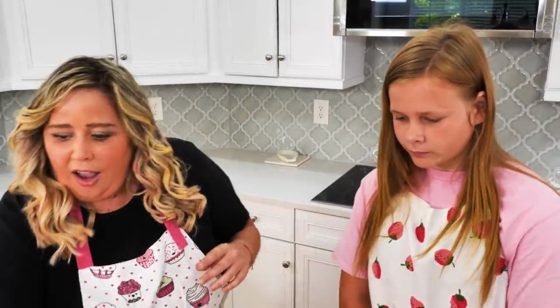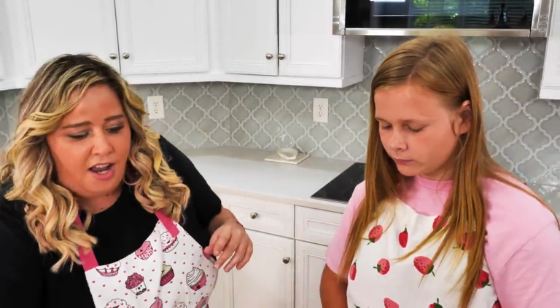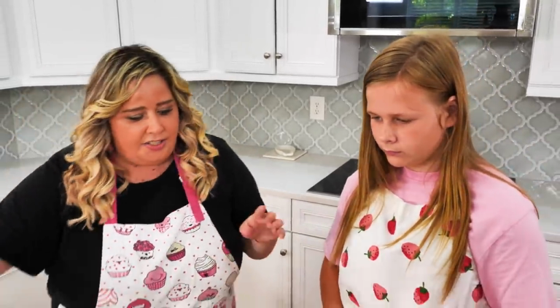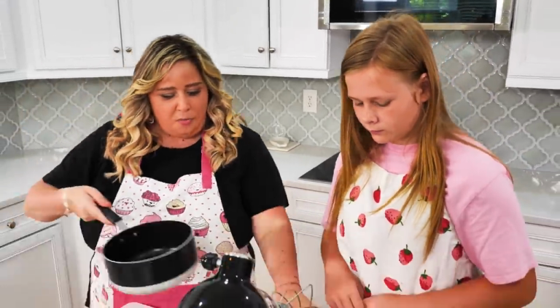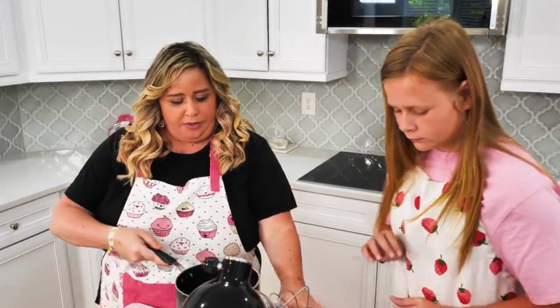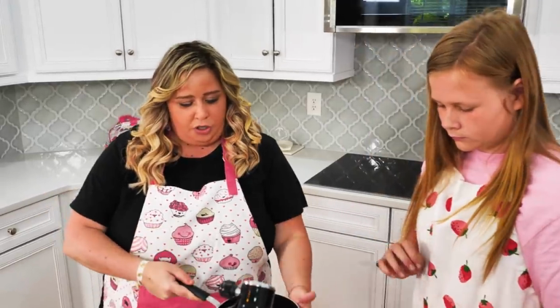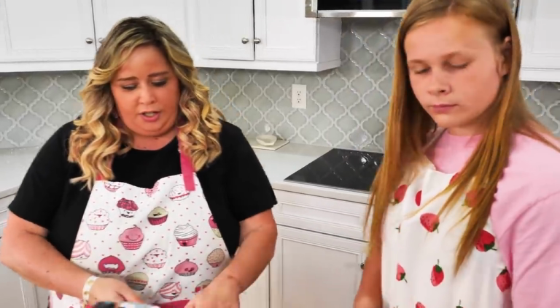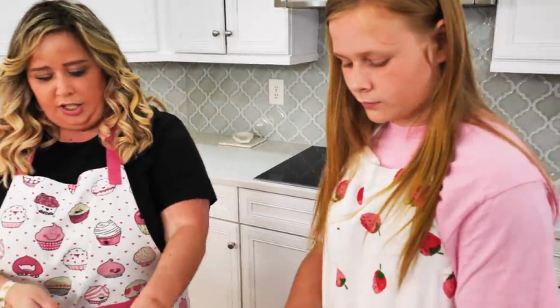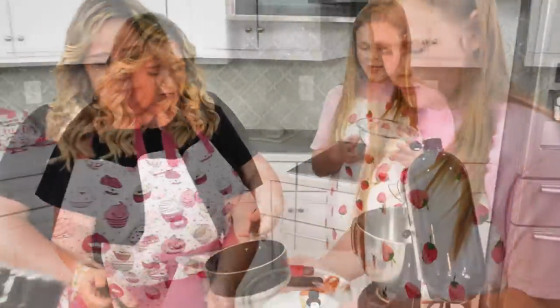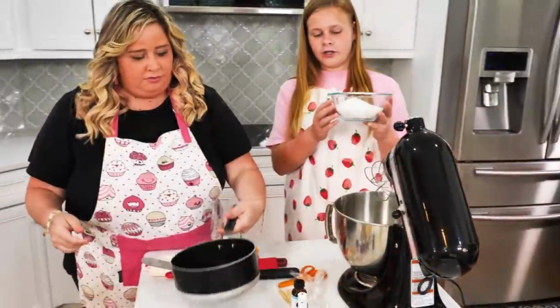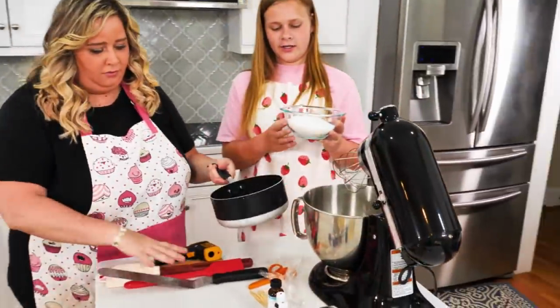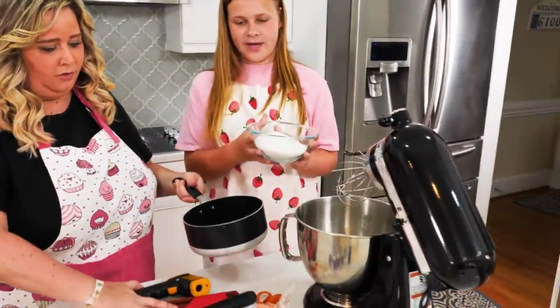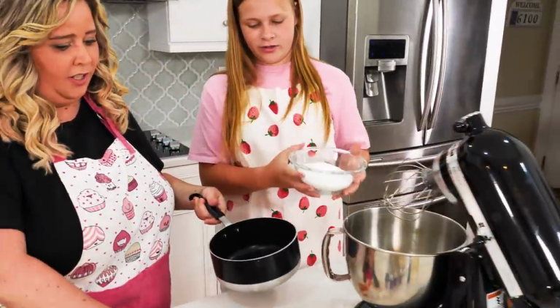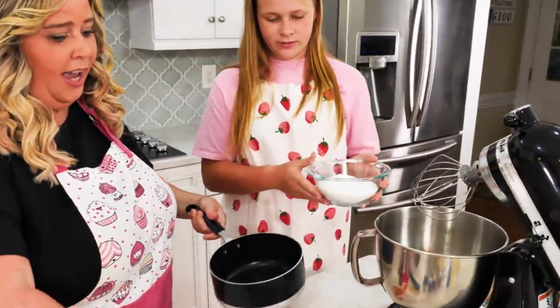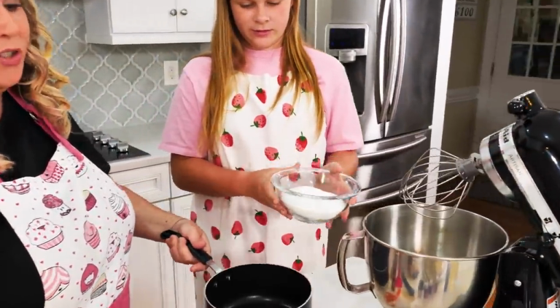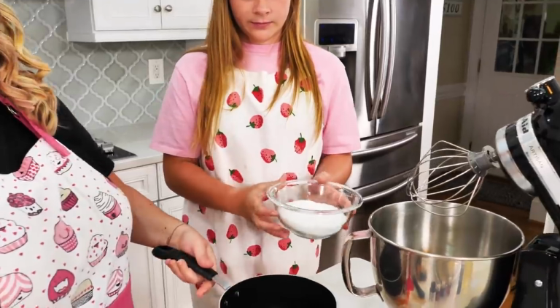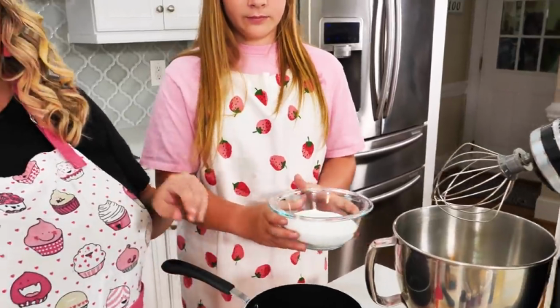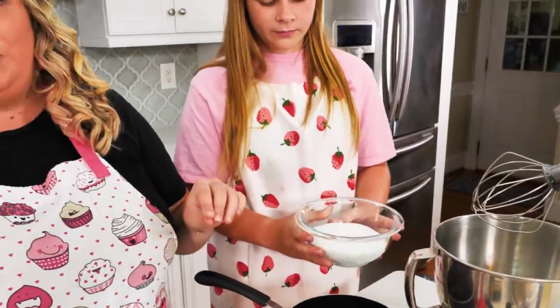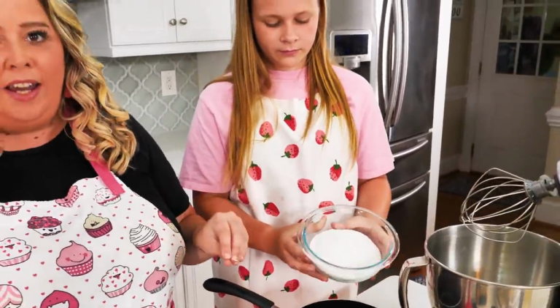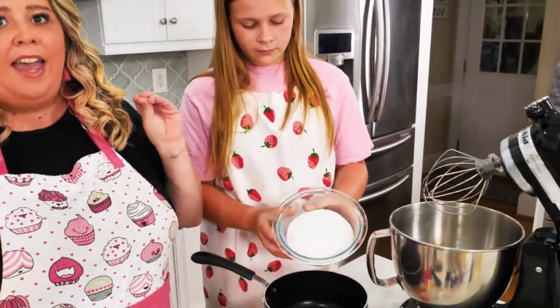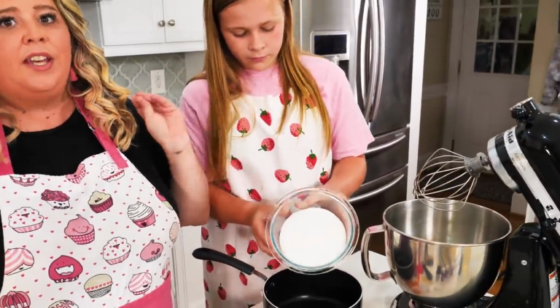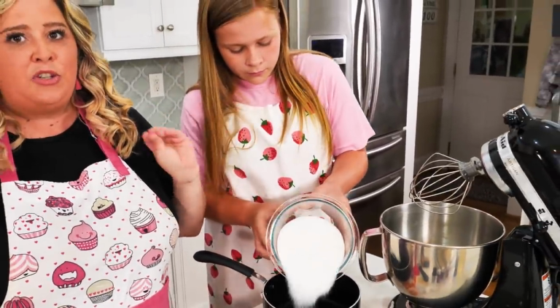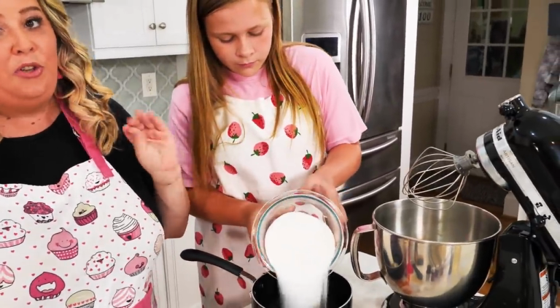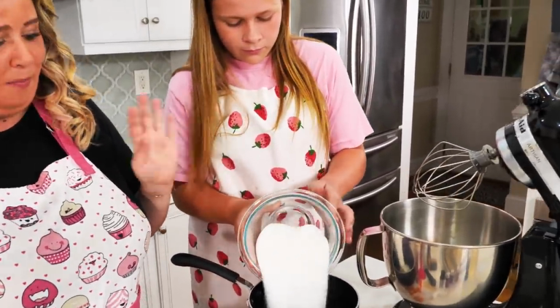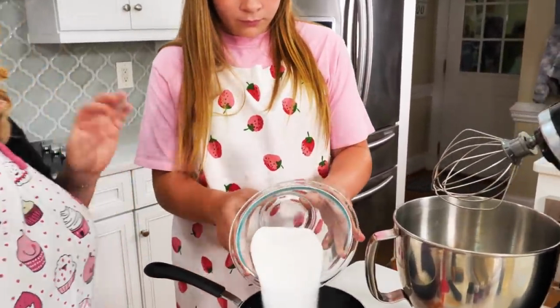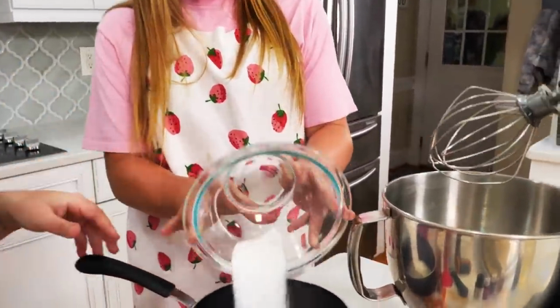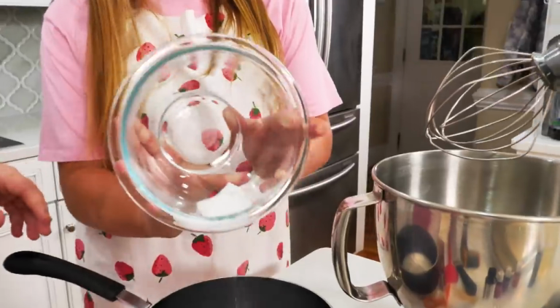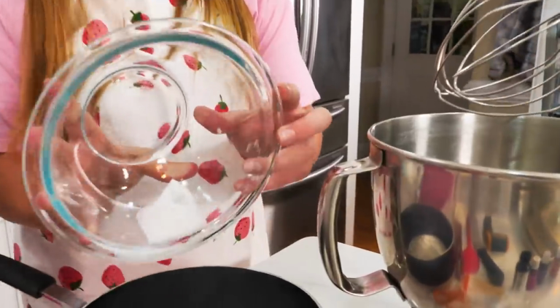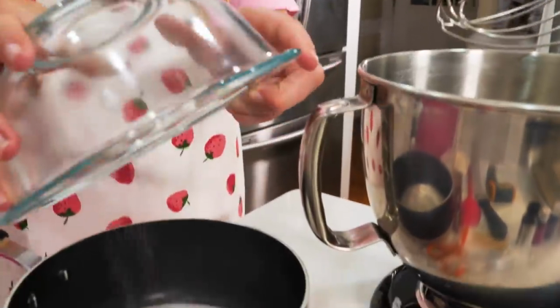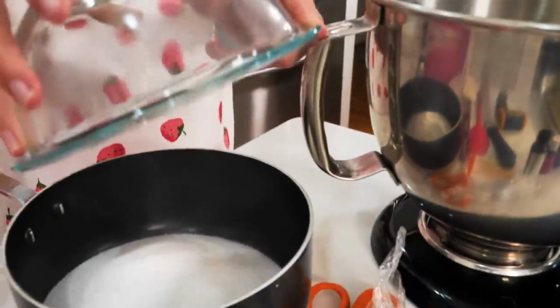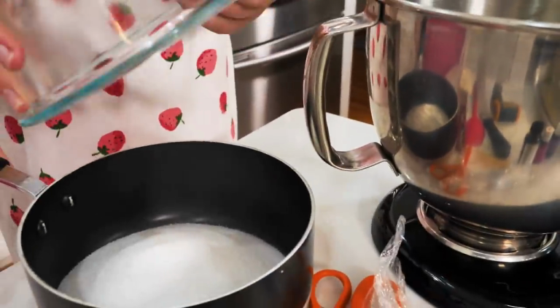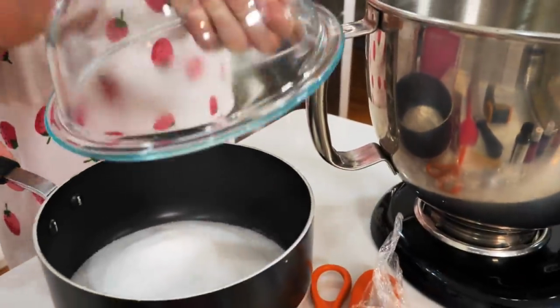Let's go ahead and pour this sugar in here. This sugar is already pre-measured. Everything is measured to the gram — it's really important so that we can make sure to get perfect results.